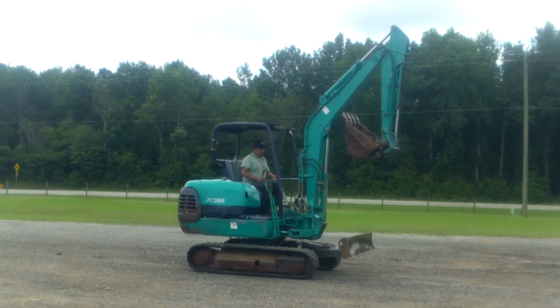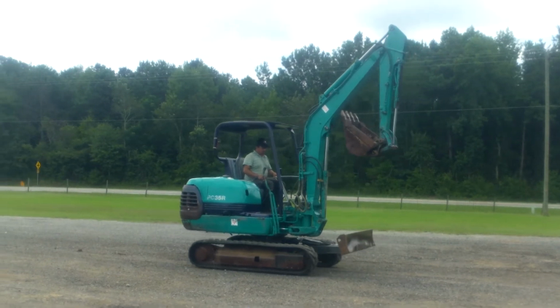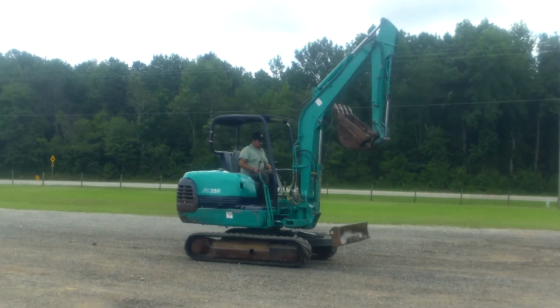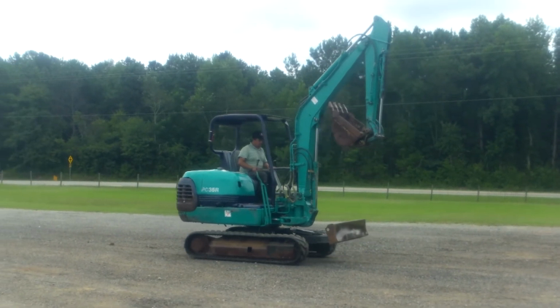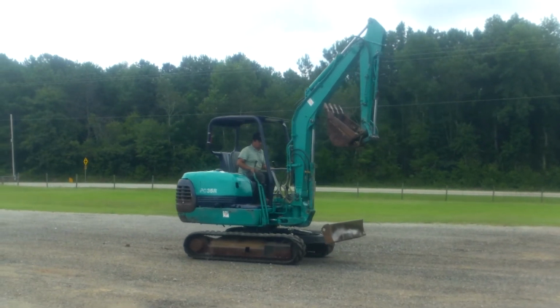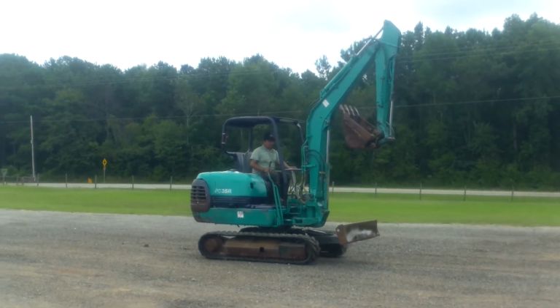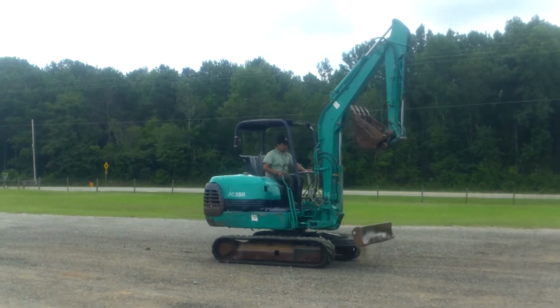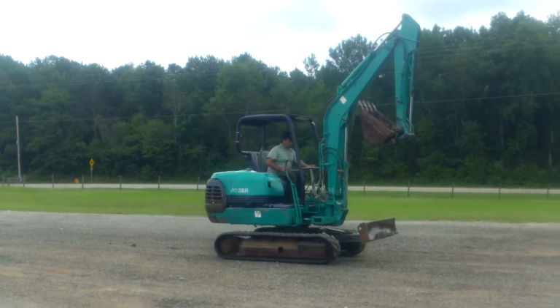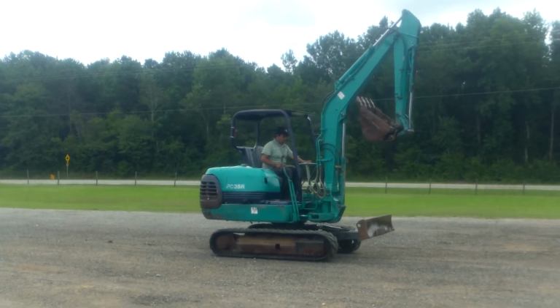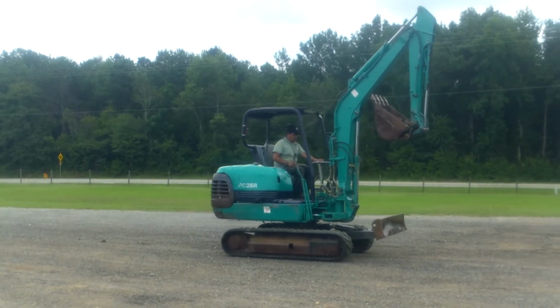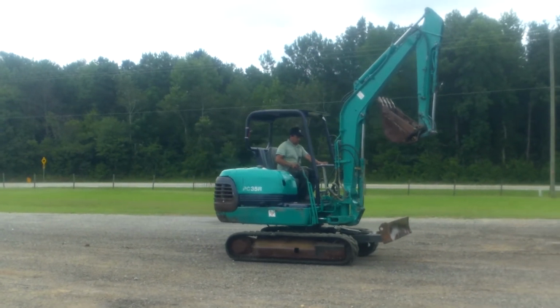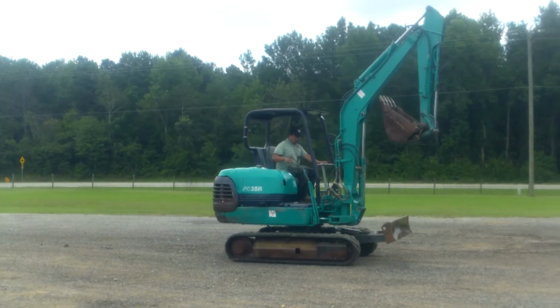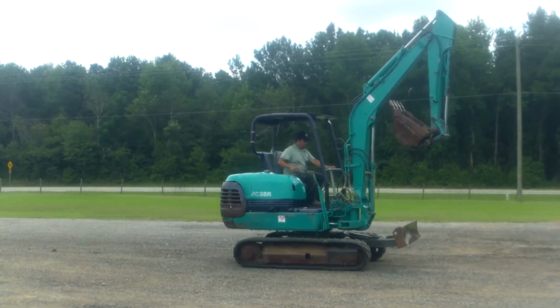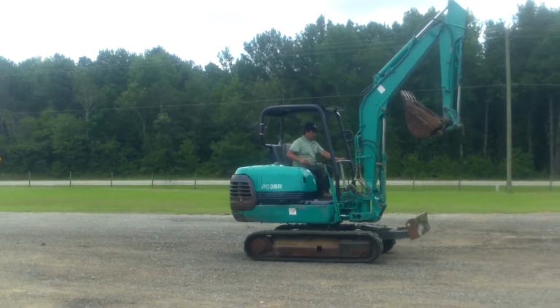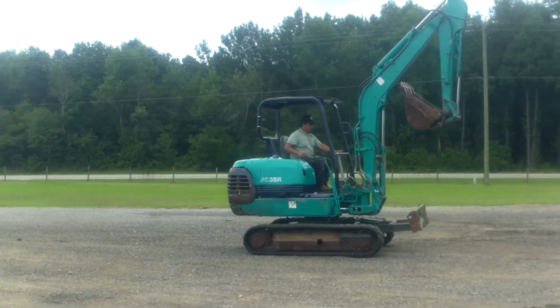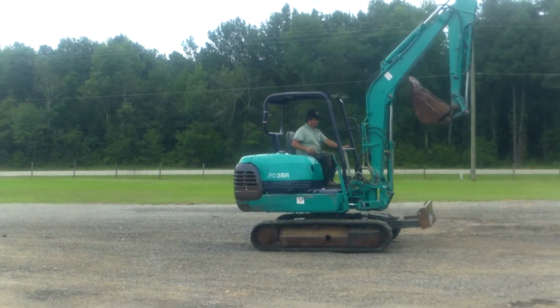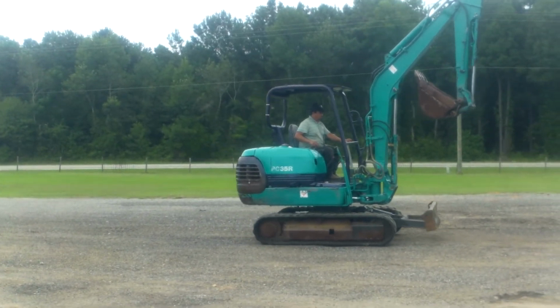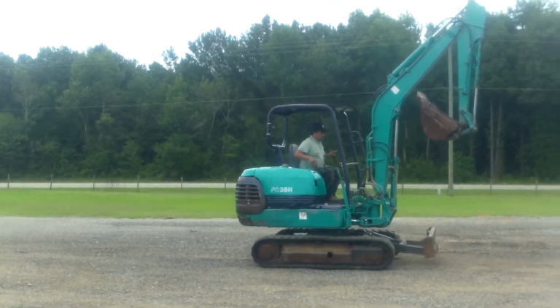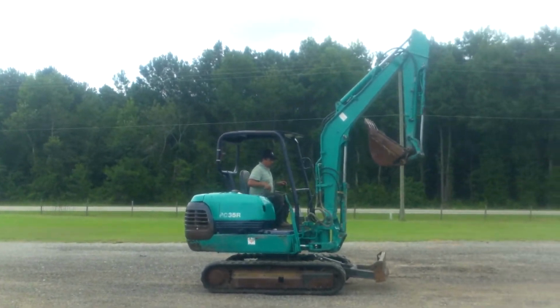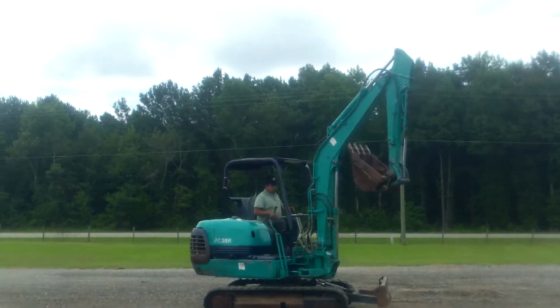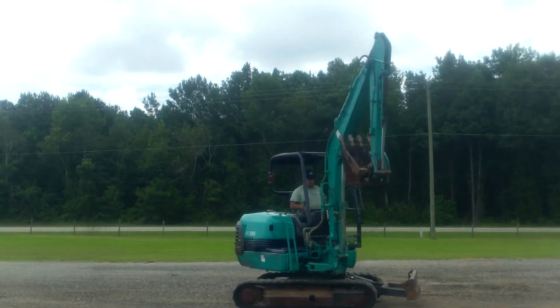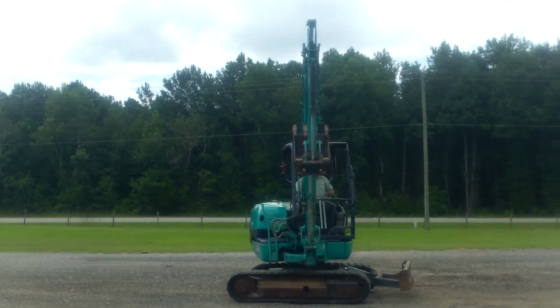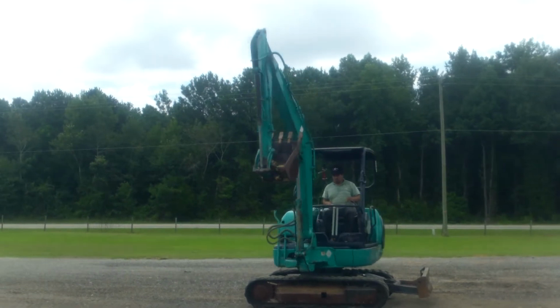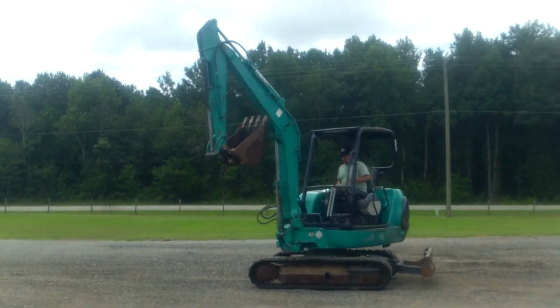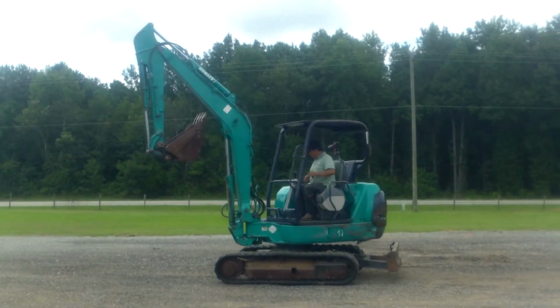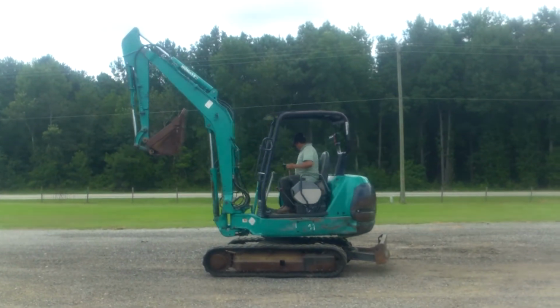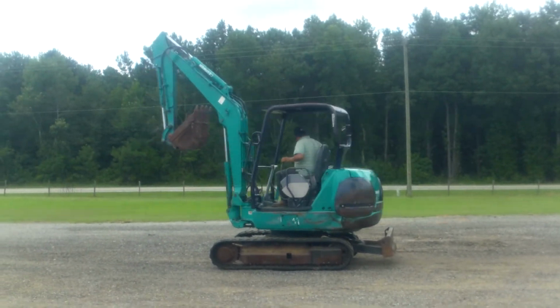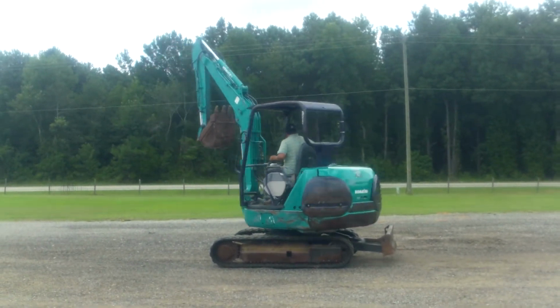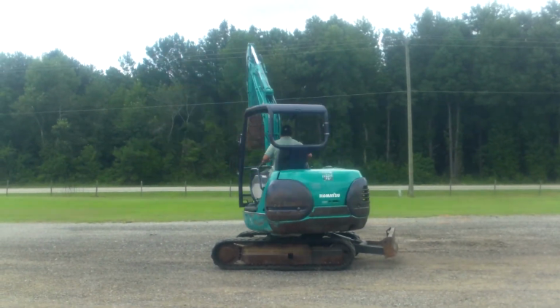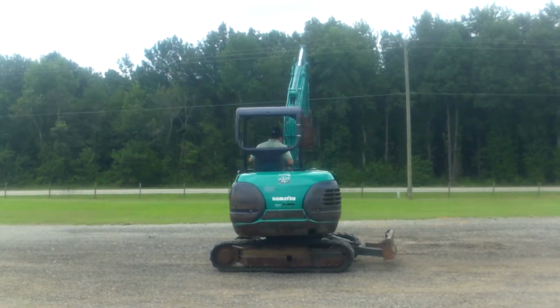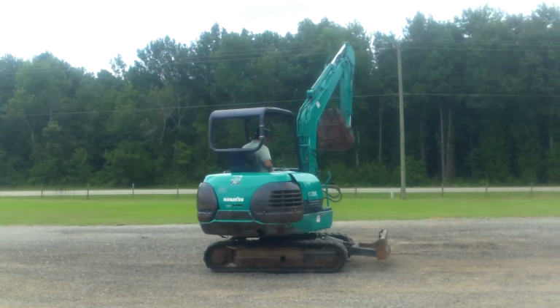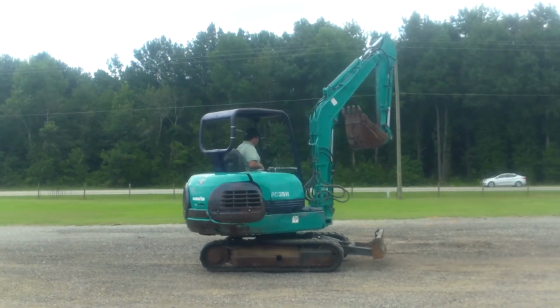The turntable is good on it too — there doesn't seem to be a lot of play in the turntable at all.